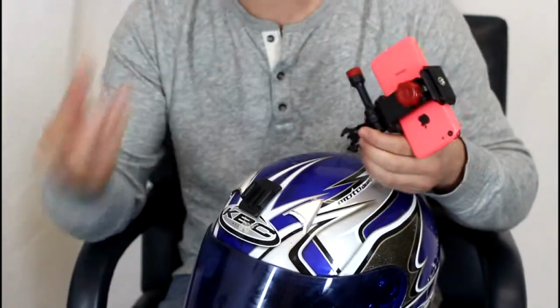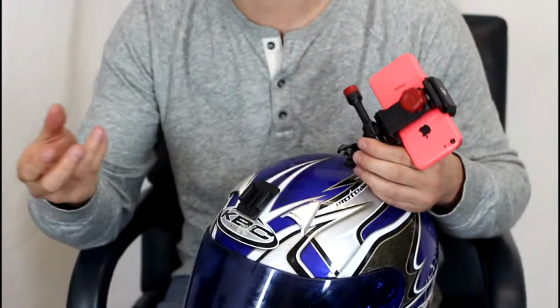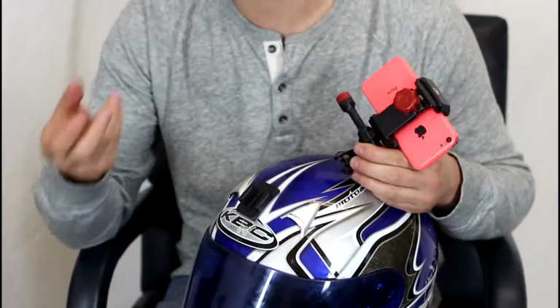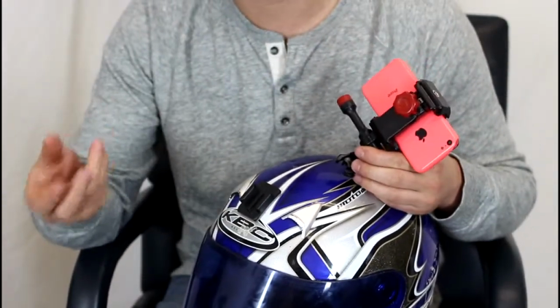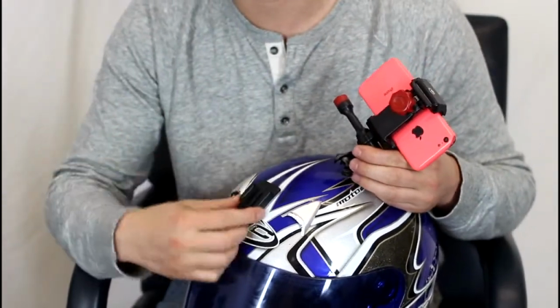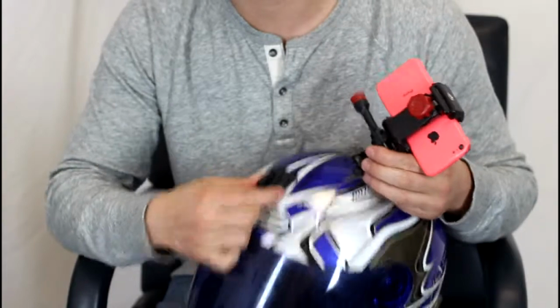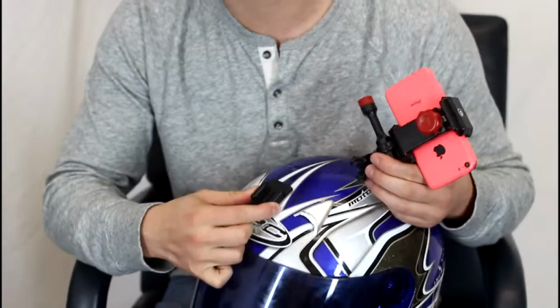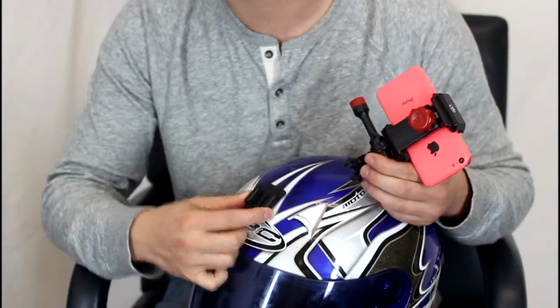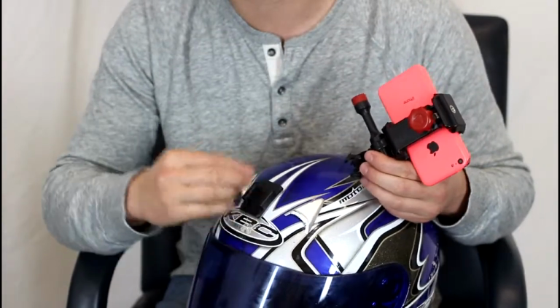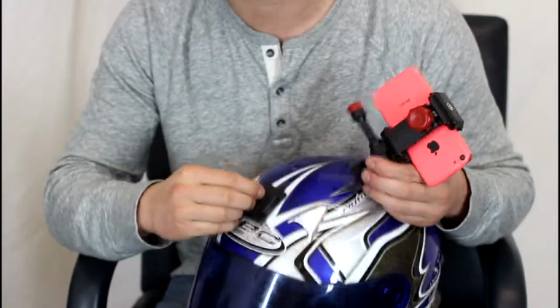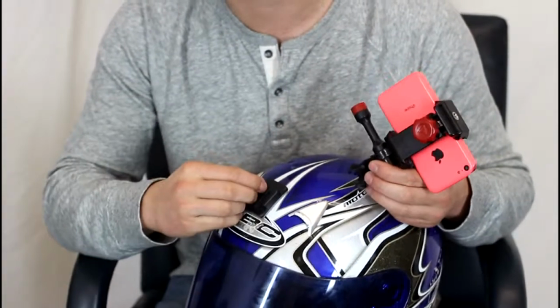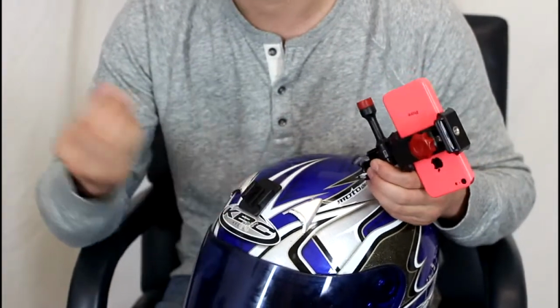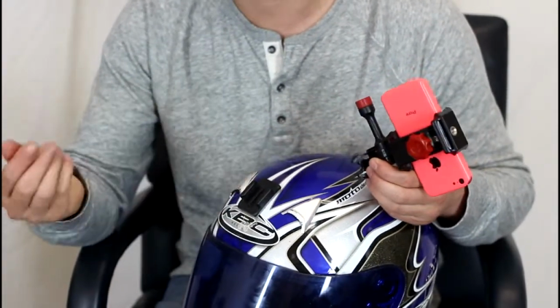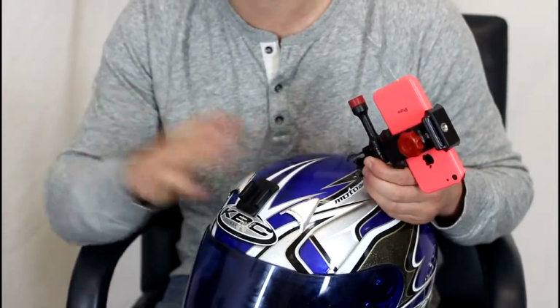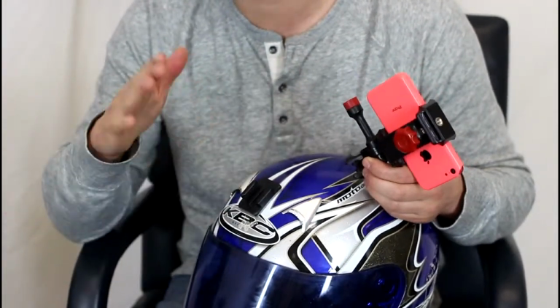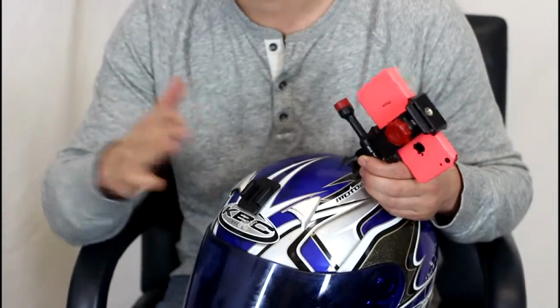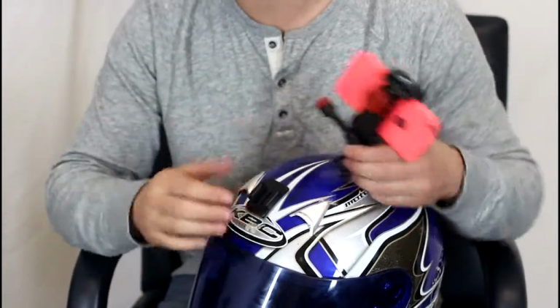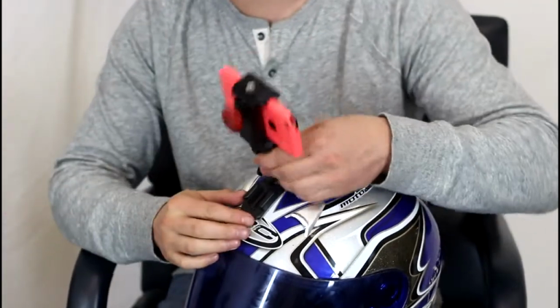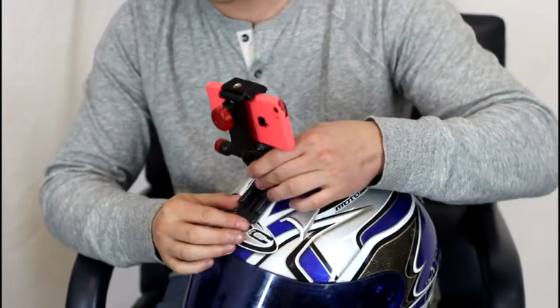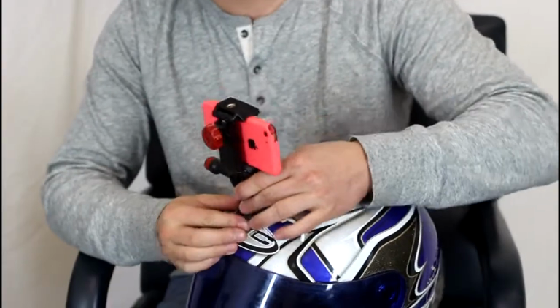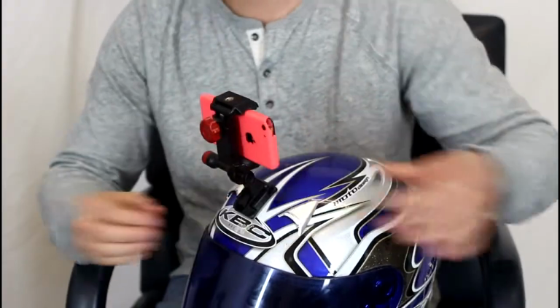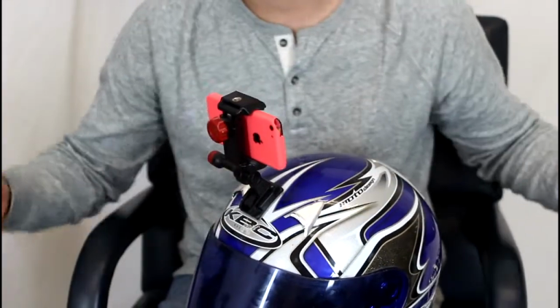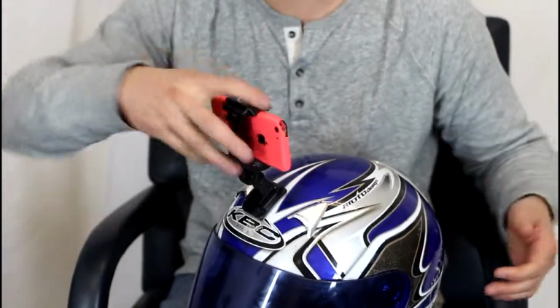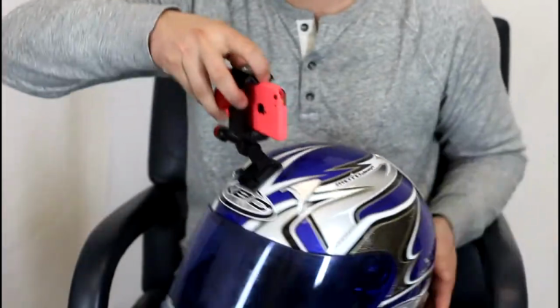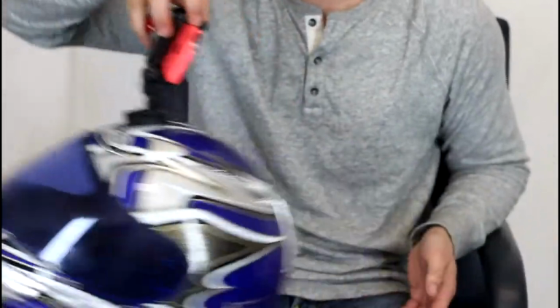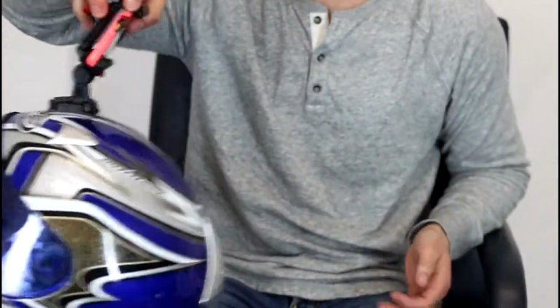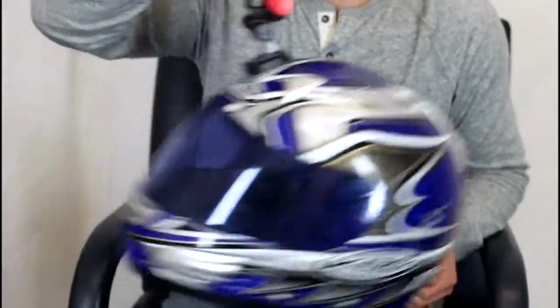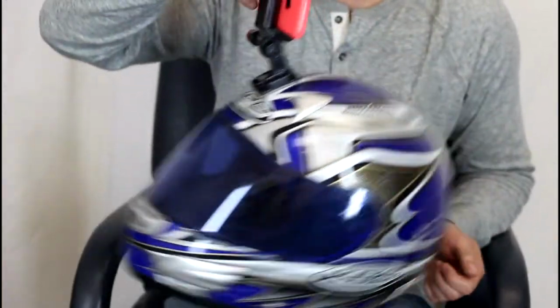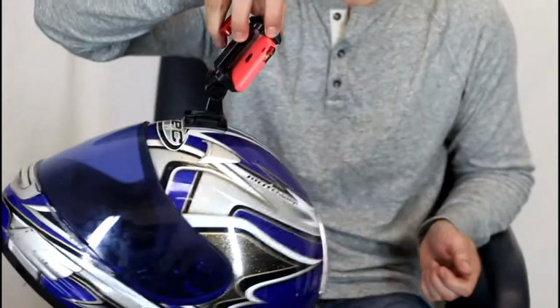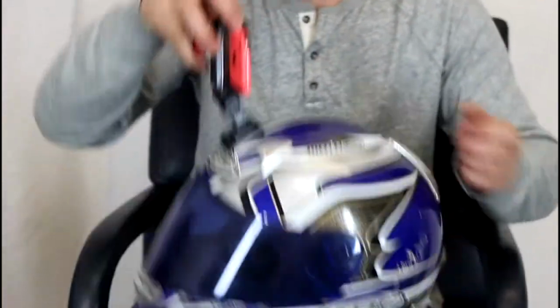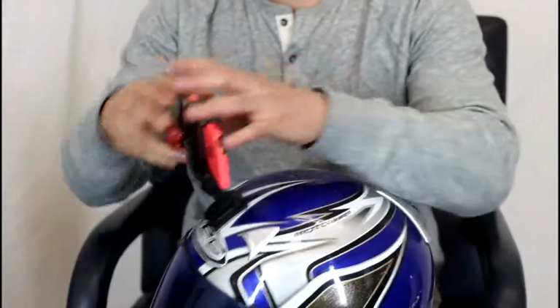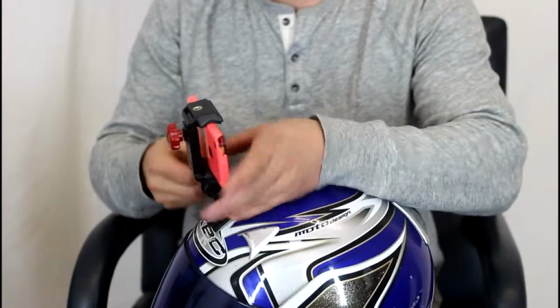The next thing you do to get on the helmet is you just grab one of these sticky mounts that are actually GoPro compatible — it comes with the package. So slap it on the helmet, clip it in, and you're ready to film. You can see it's really secure — it's definitely not going anywhere.